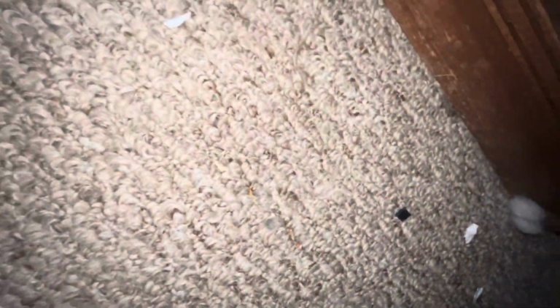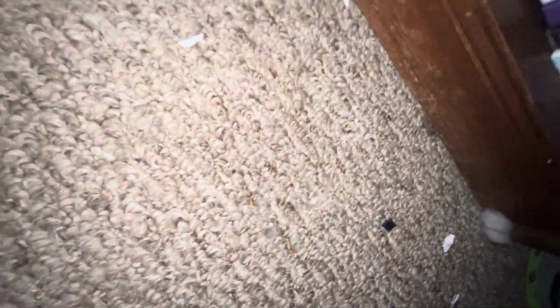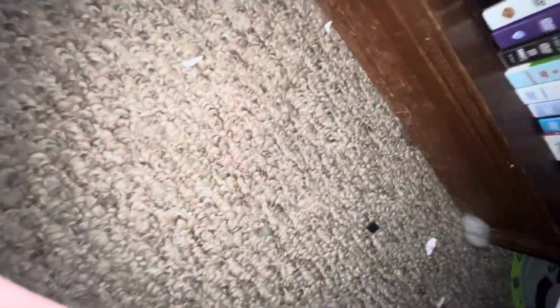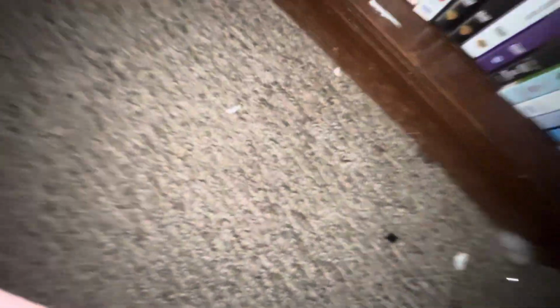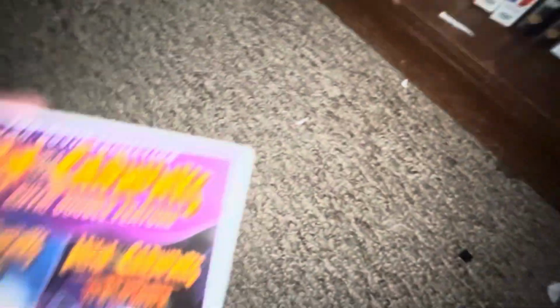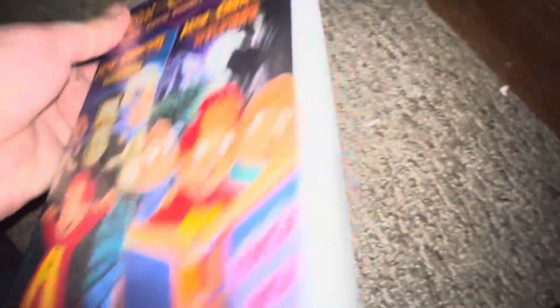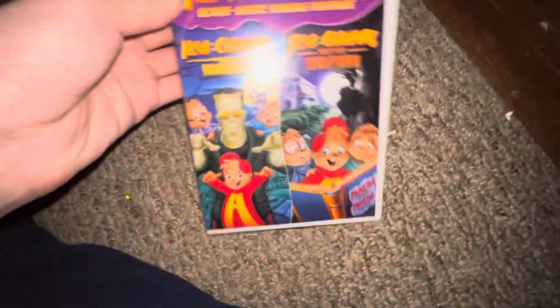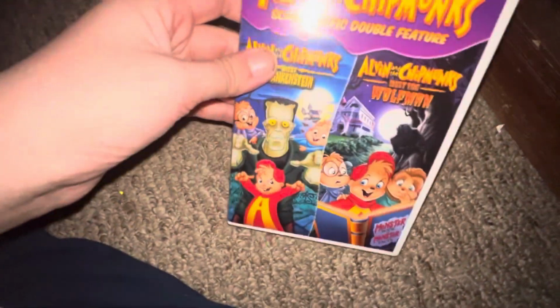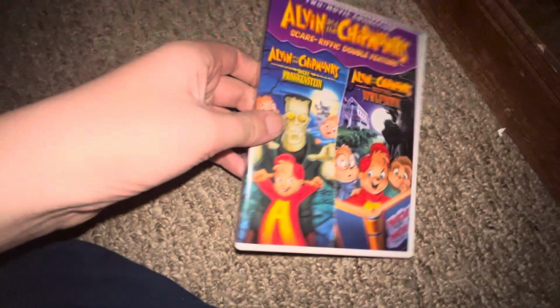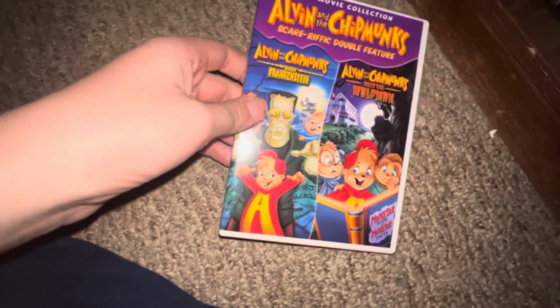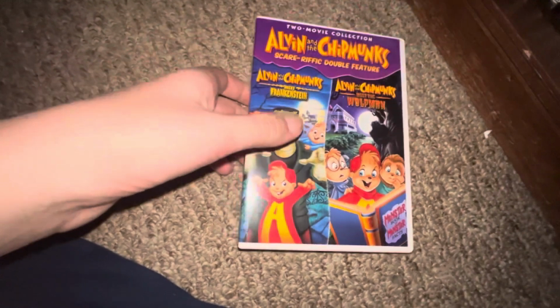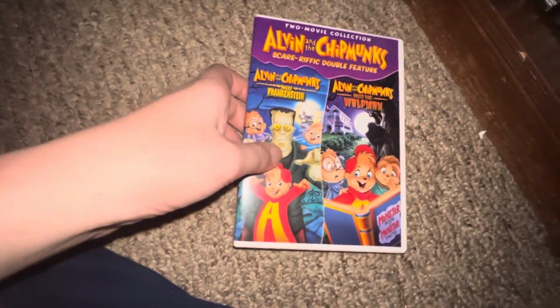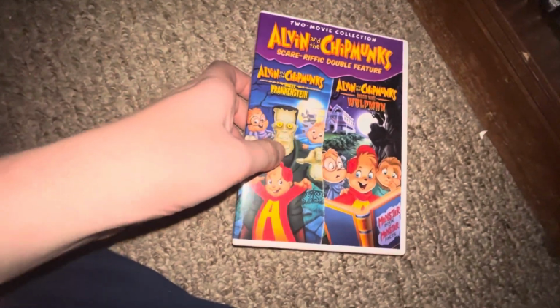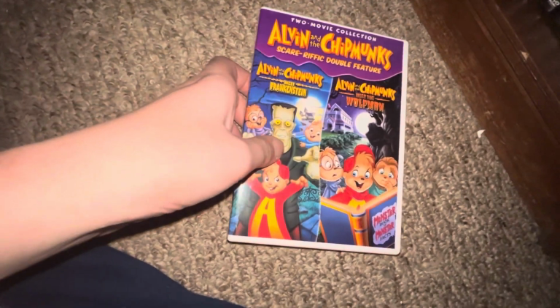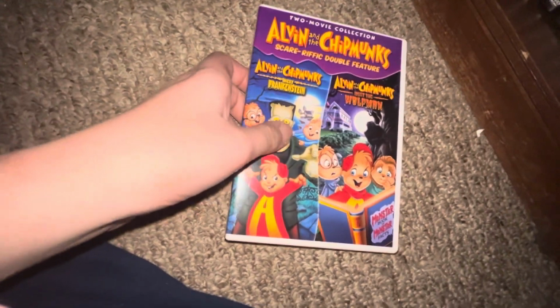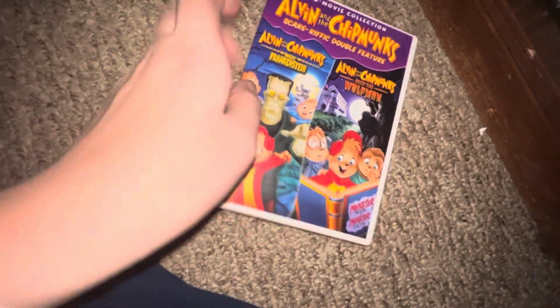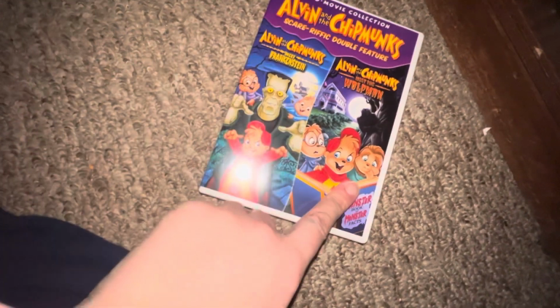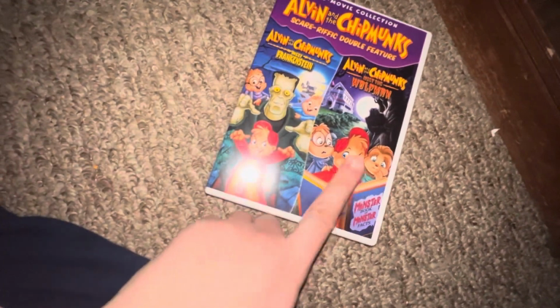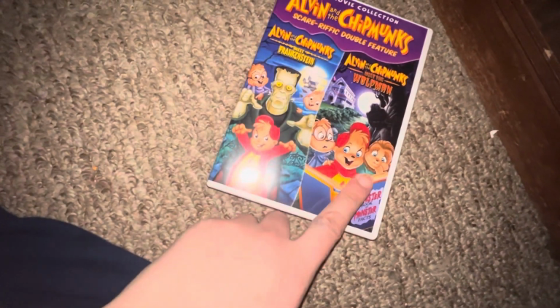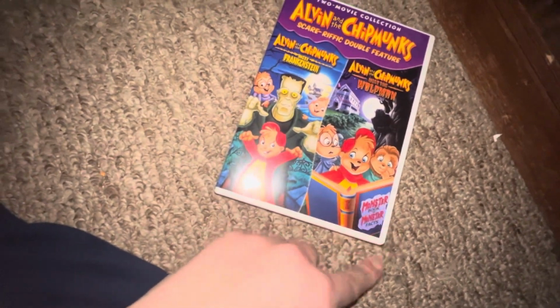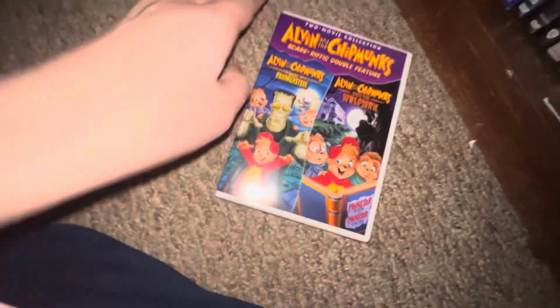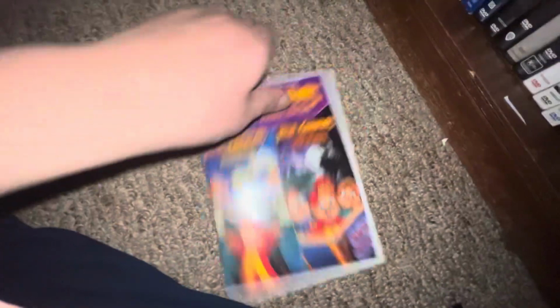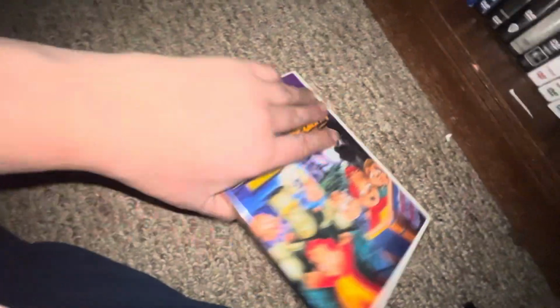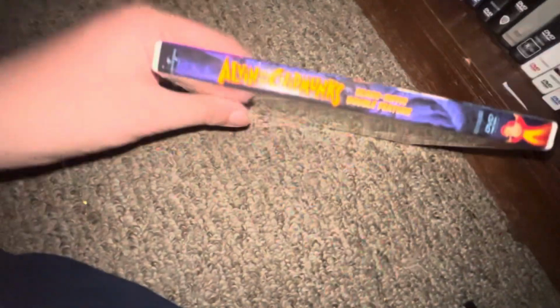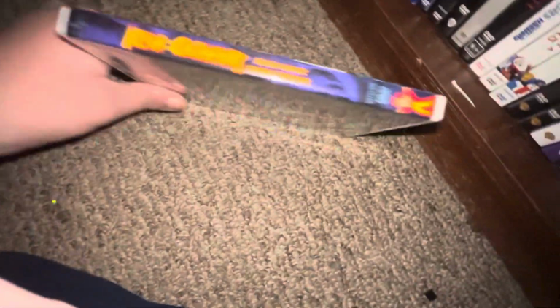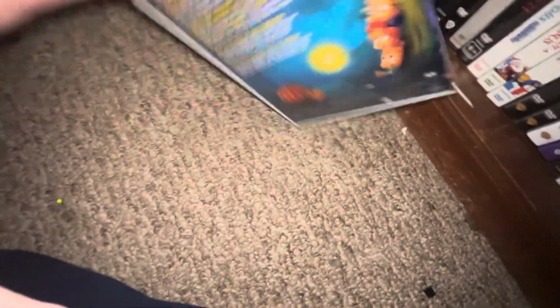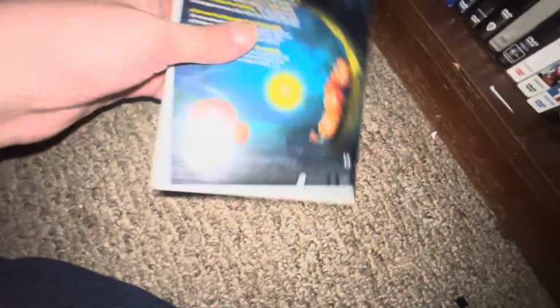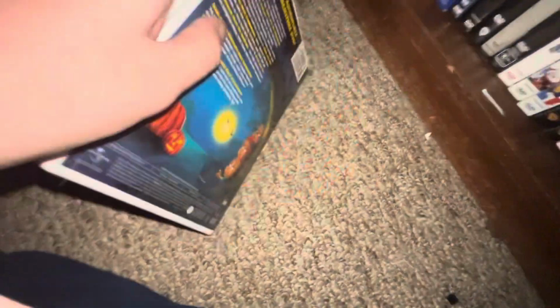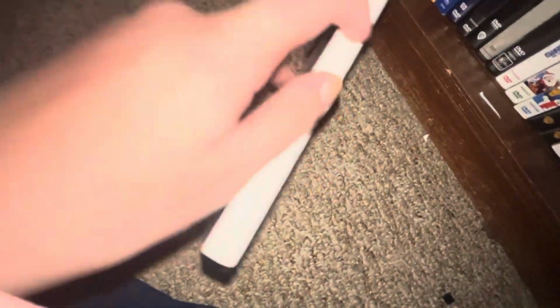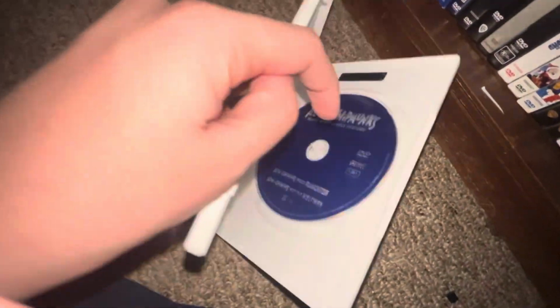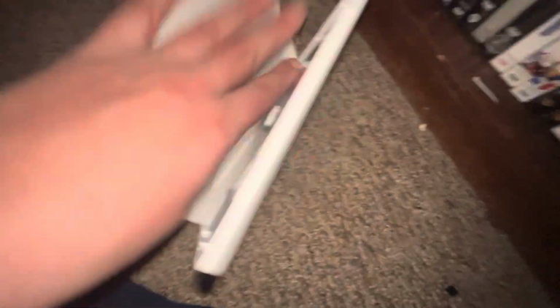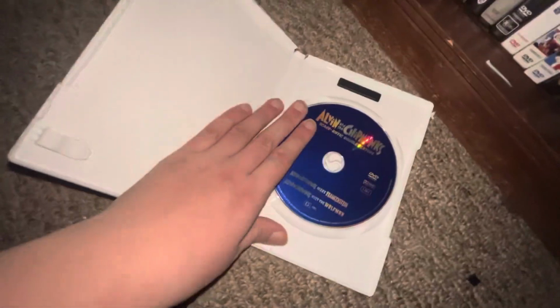Up next I got — which I also did an unboxing on — Abbott and Costello Meet Frankenstein and Abbott and Costello Meet the Werewolf. Spine, back — kind of a kids Halloween set.